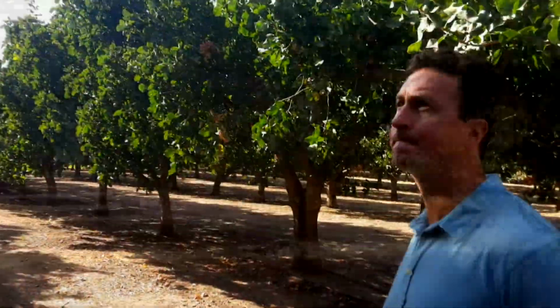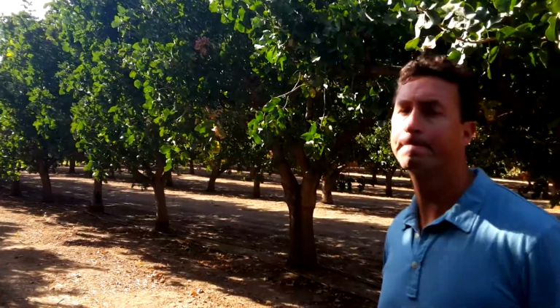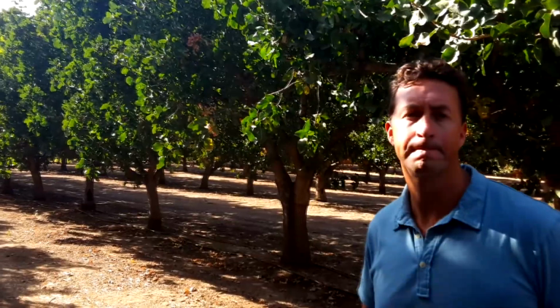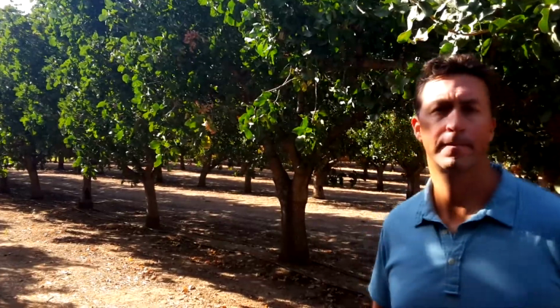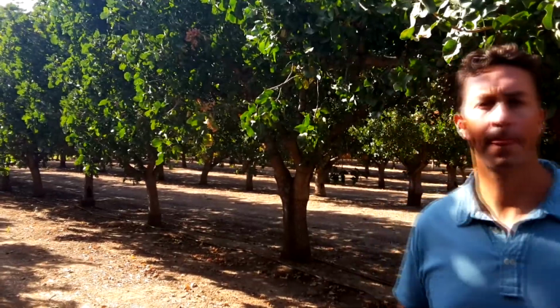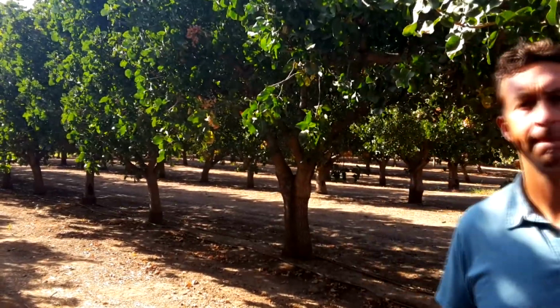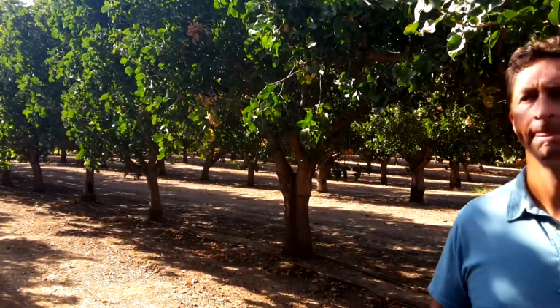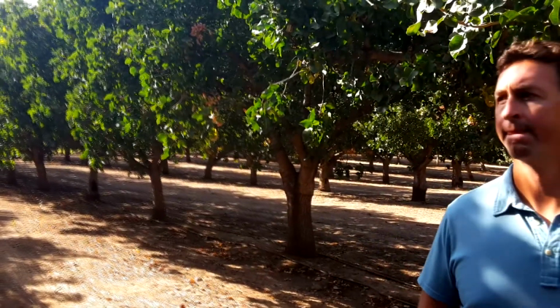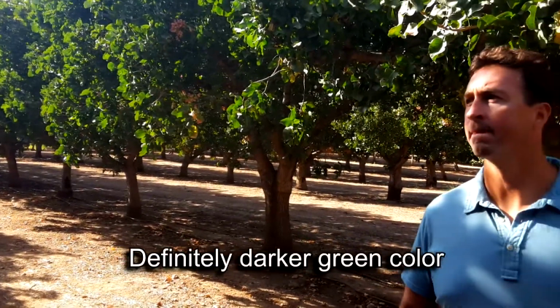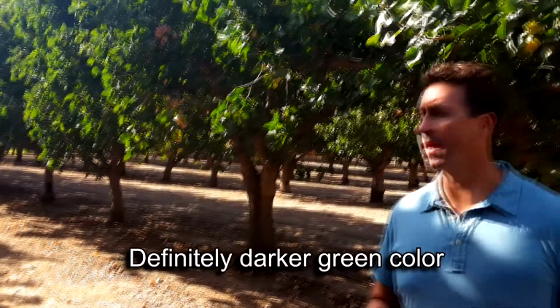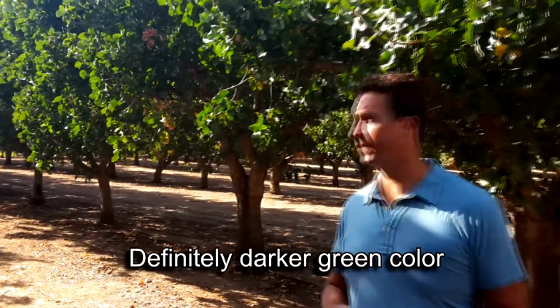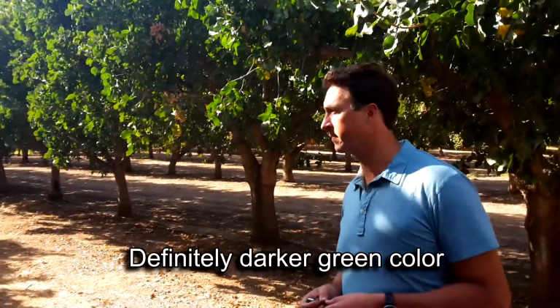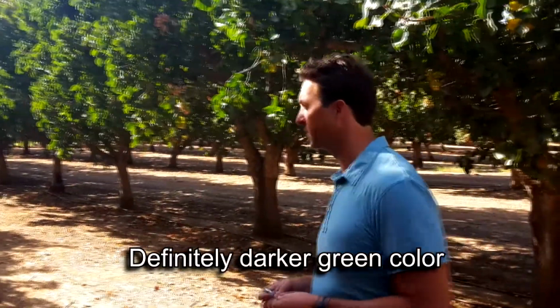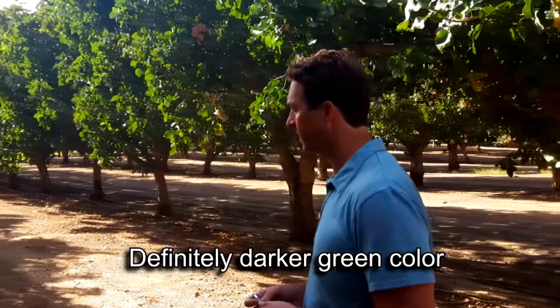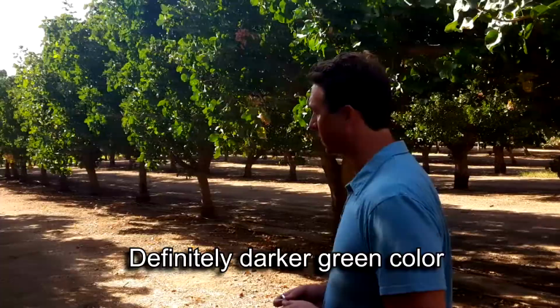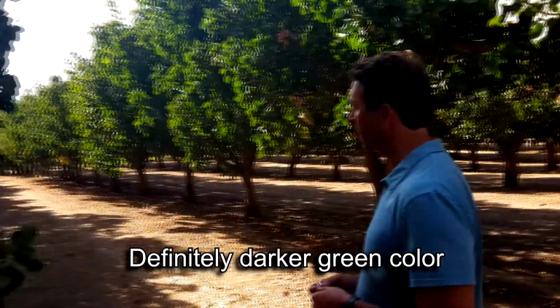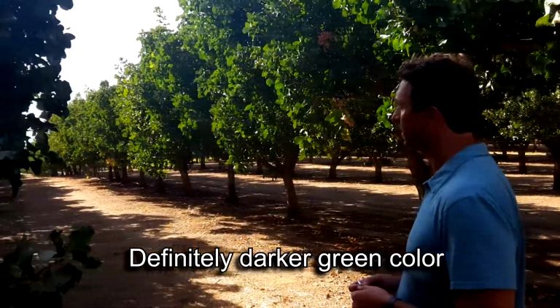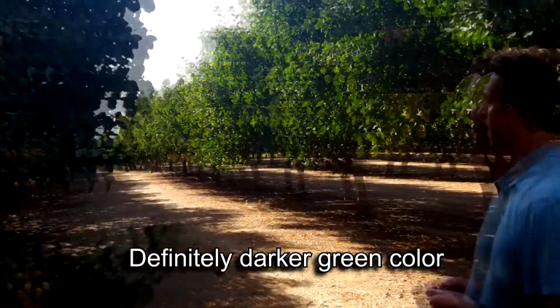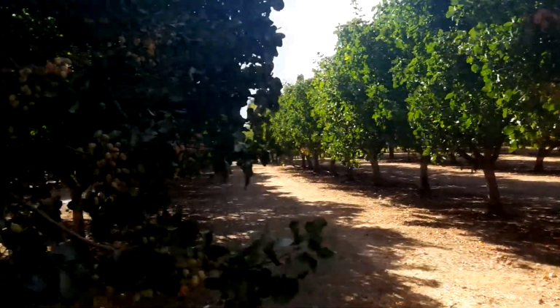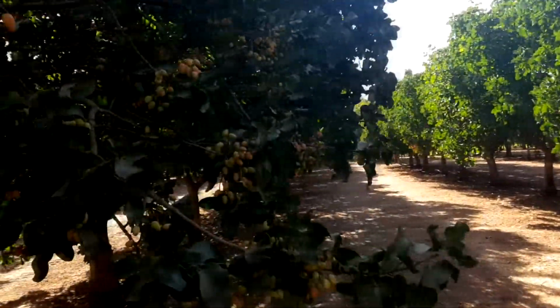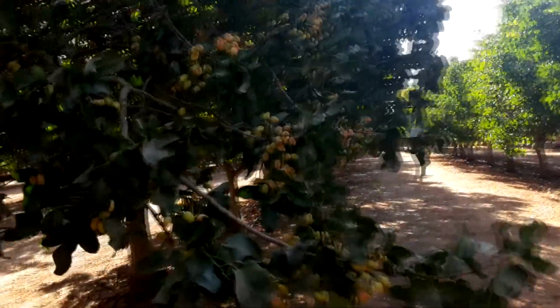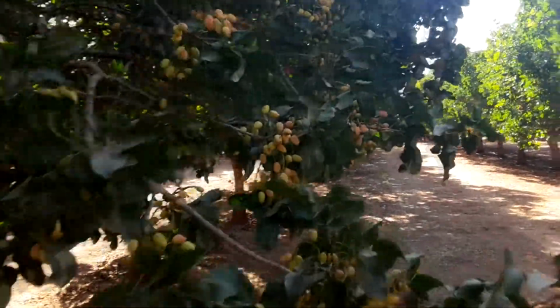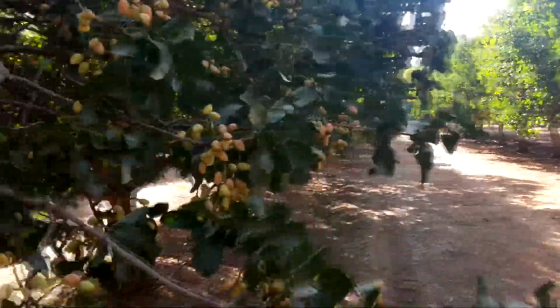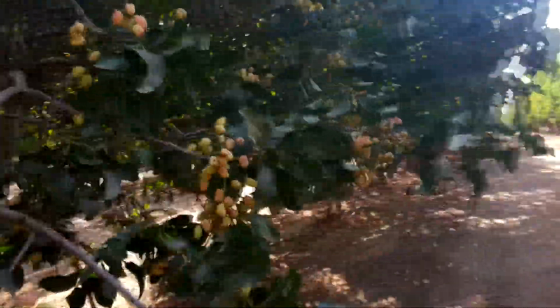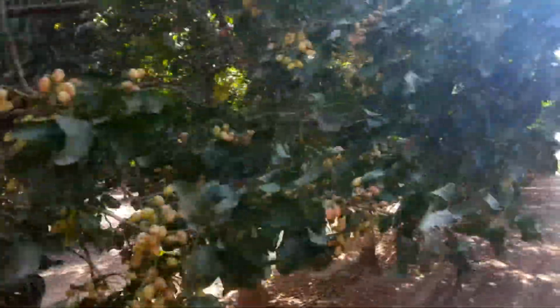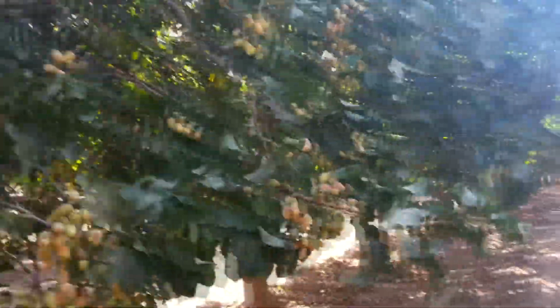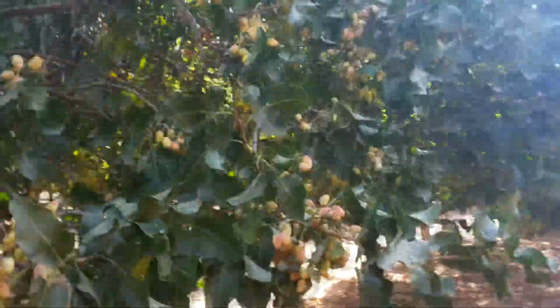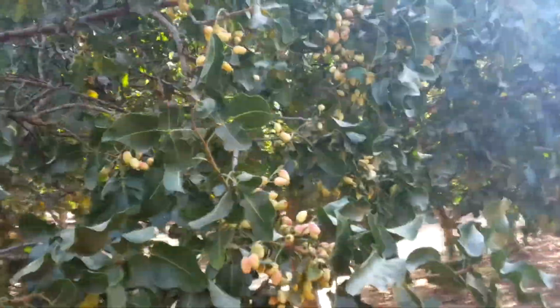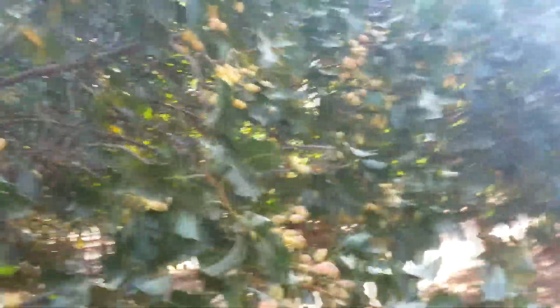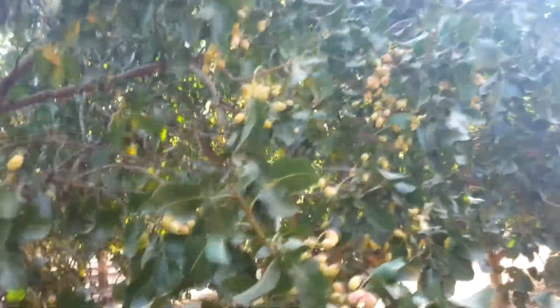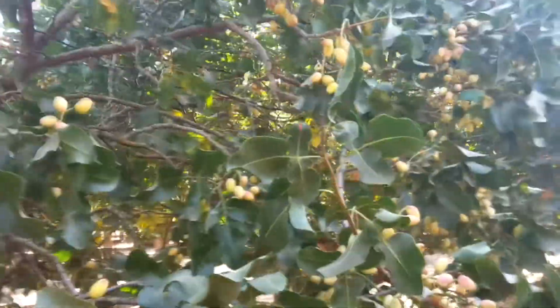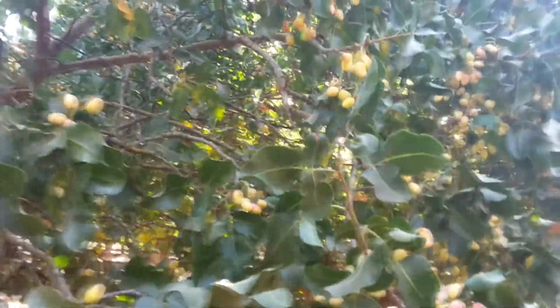Are the leaves a different color than you've seen in the past? Yeah, definitely. You can see a darker green color. For me, it's mostly the size — it's hard to confirm the difference in color every year.